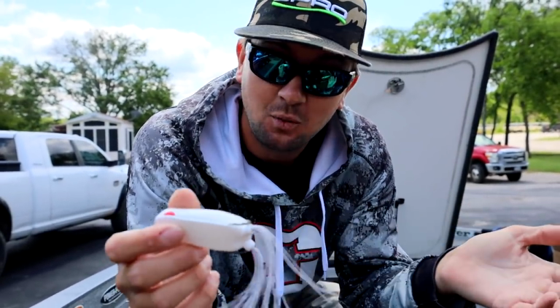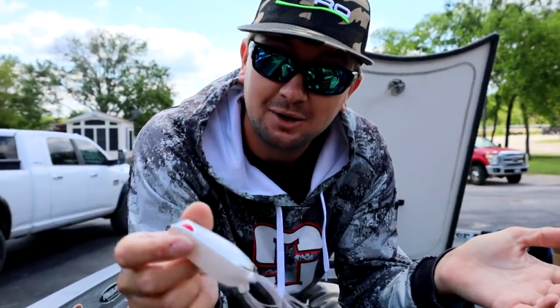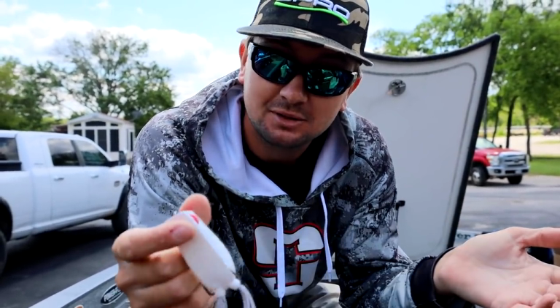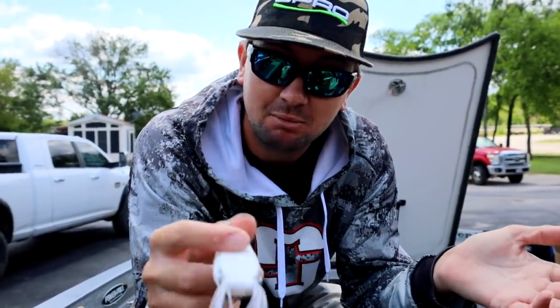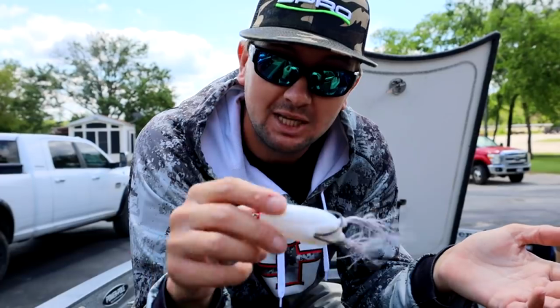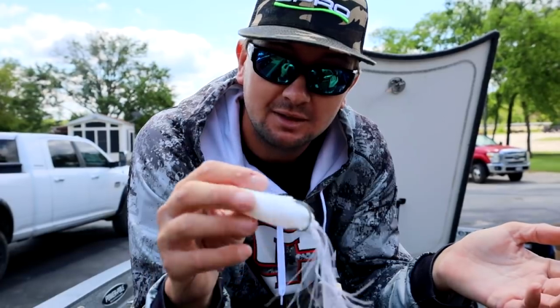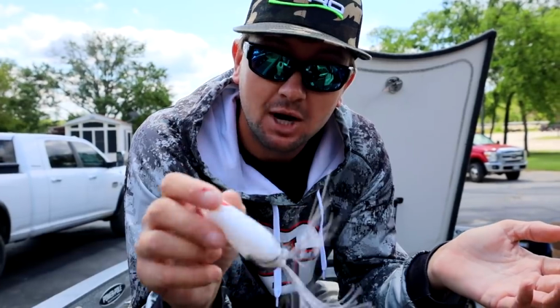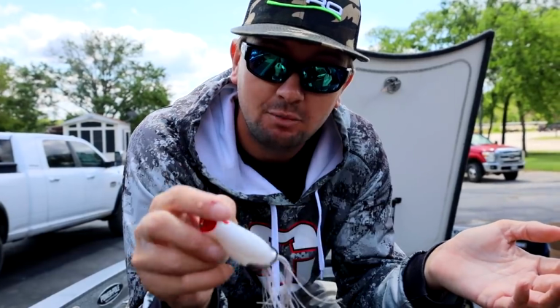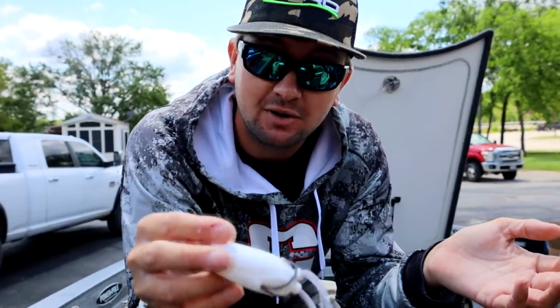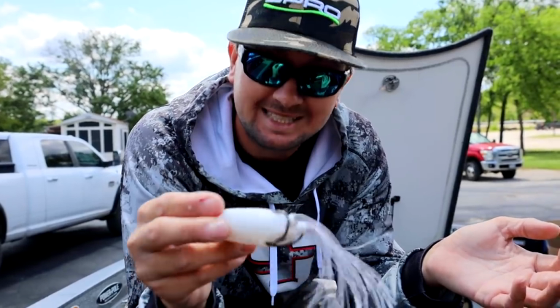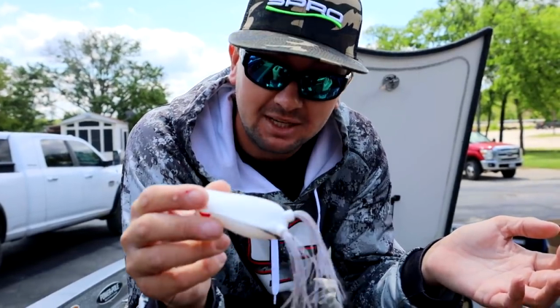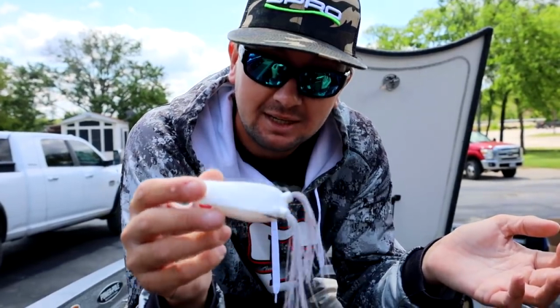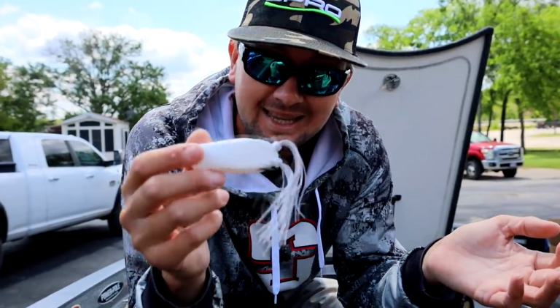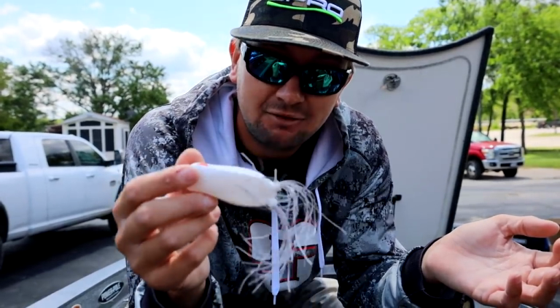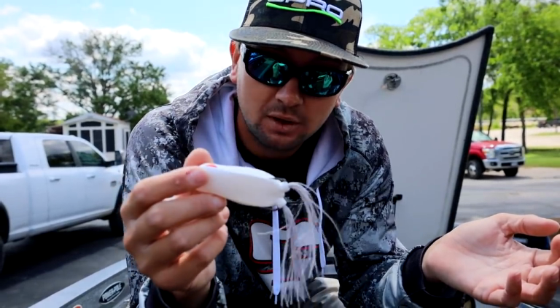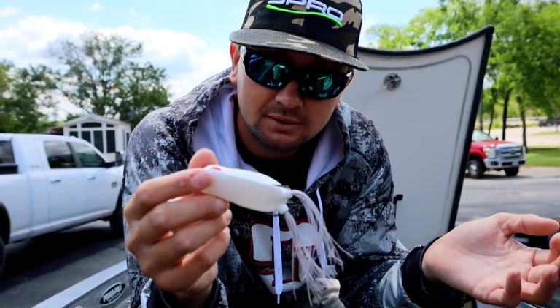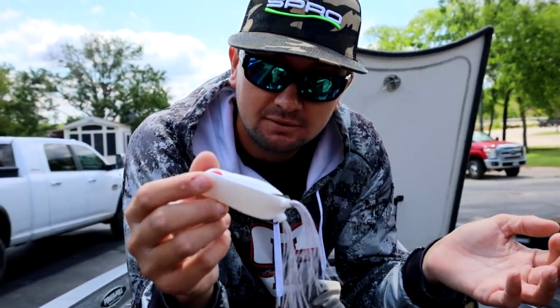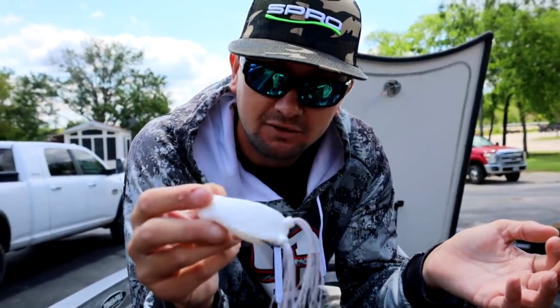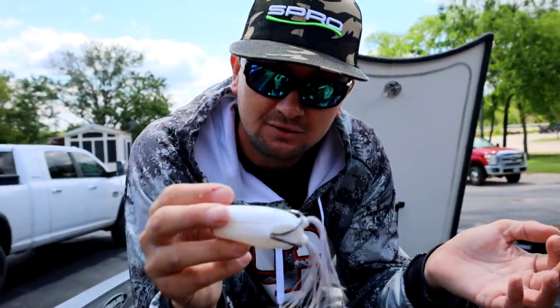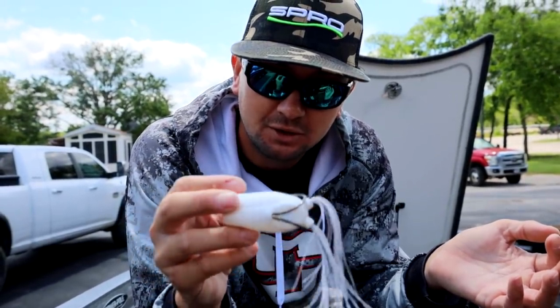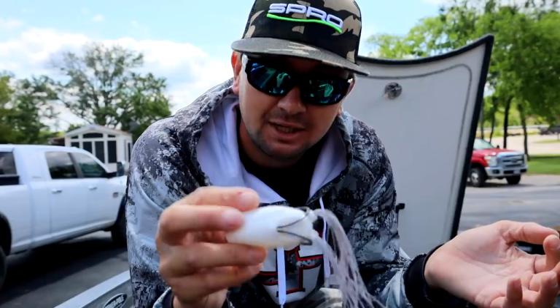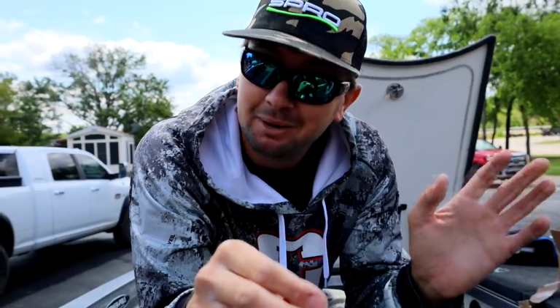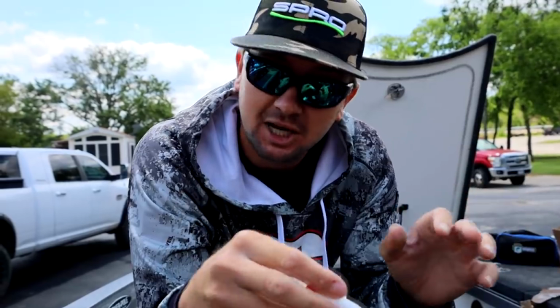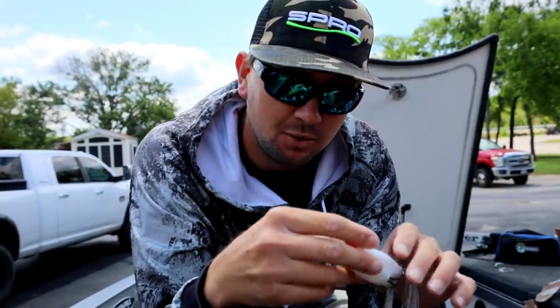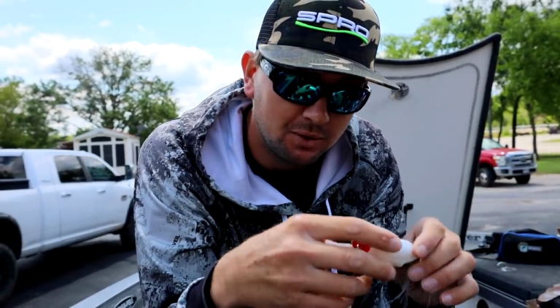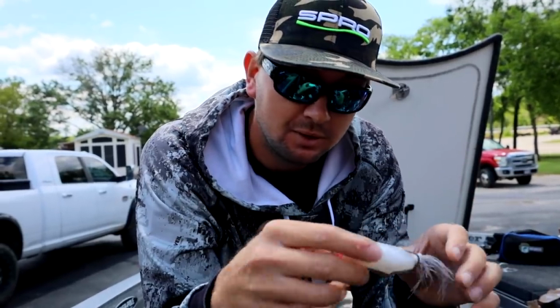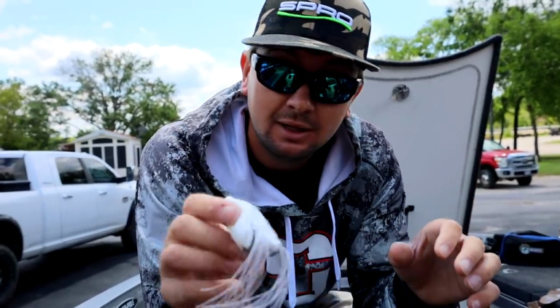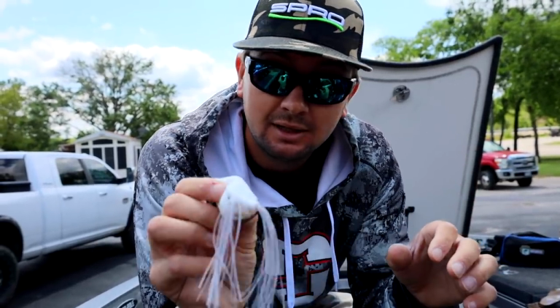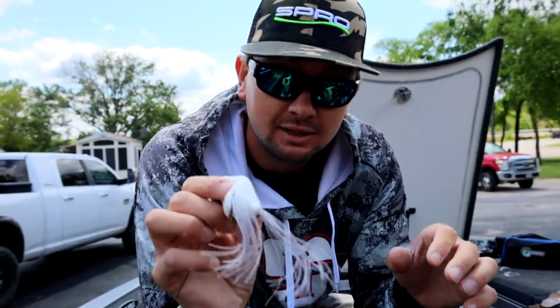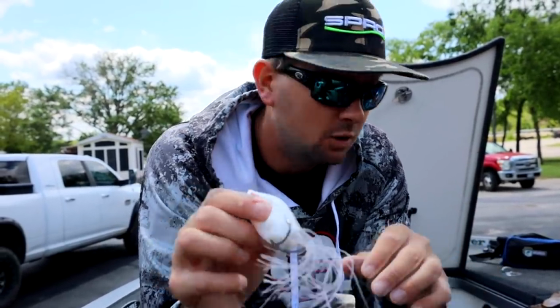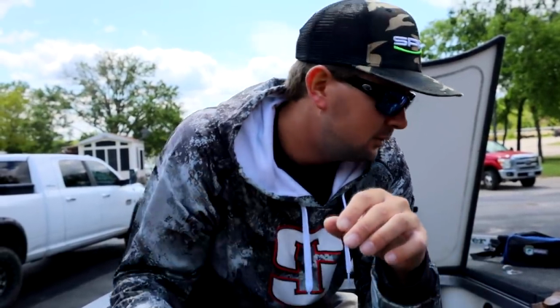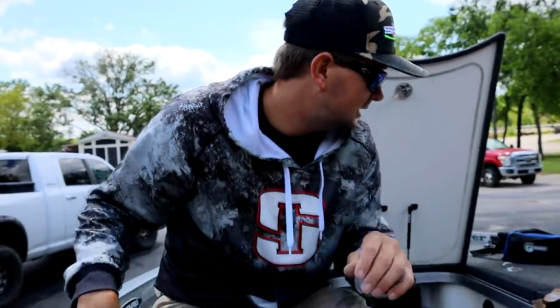Where else to break in the brand new Poppet Frog 70 than Lake Fork — a very famous fishery. Might be a shad spawn going on. Can go down with this.